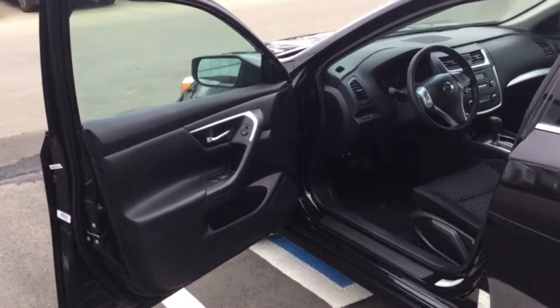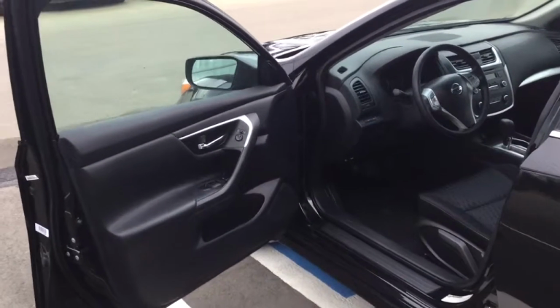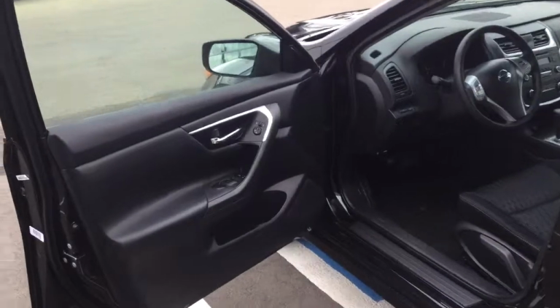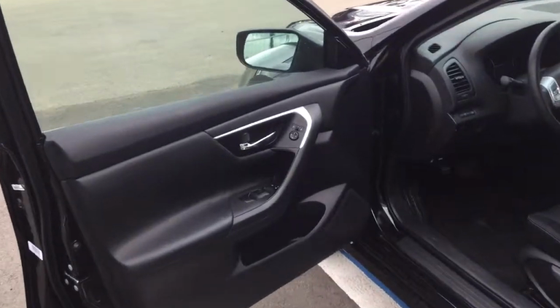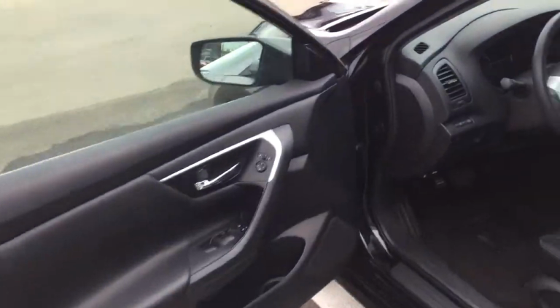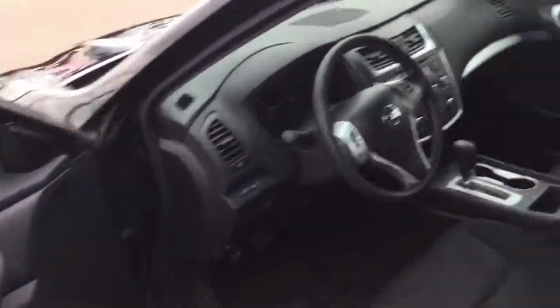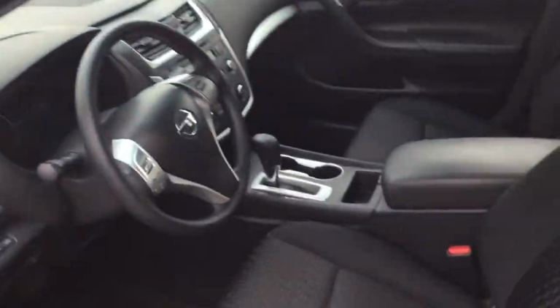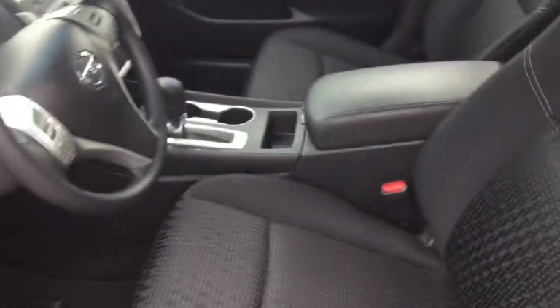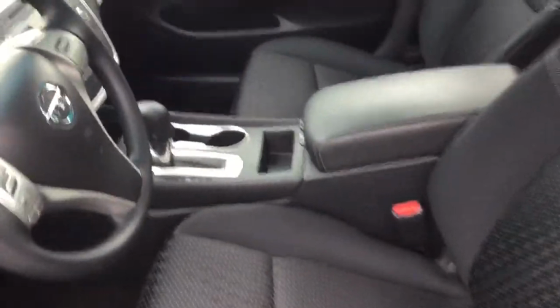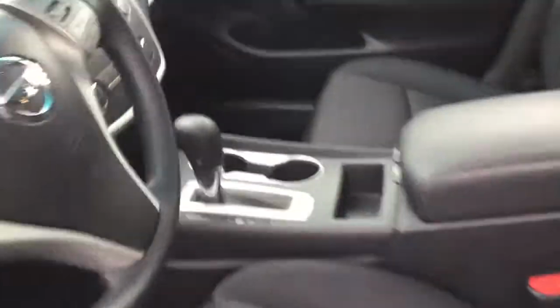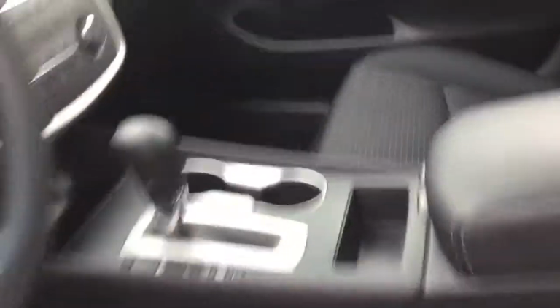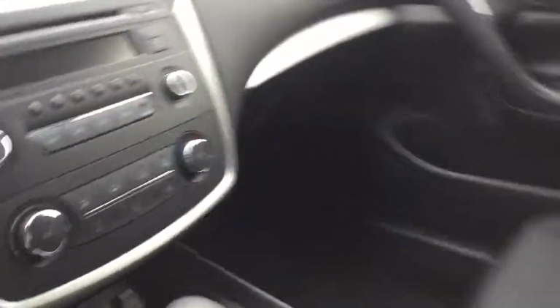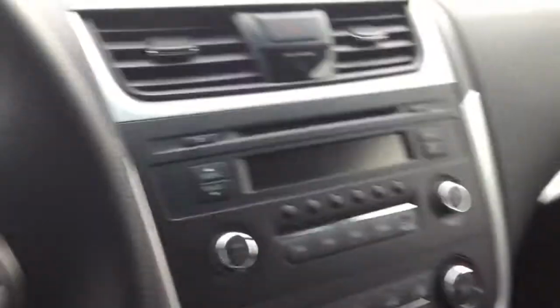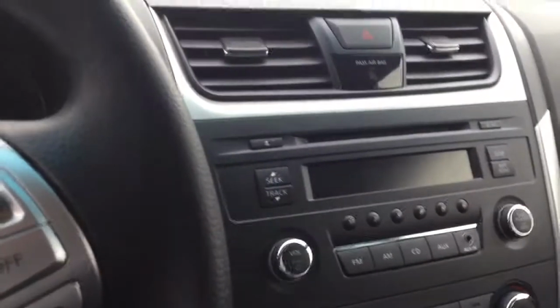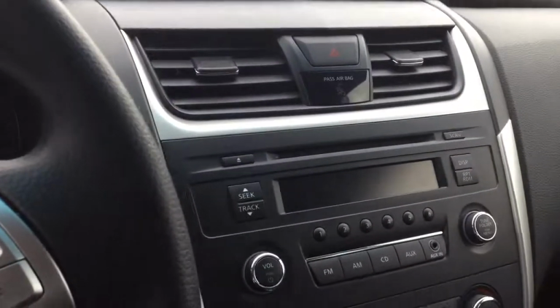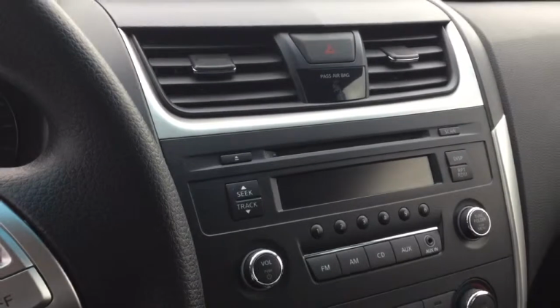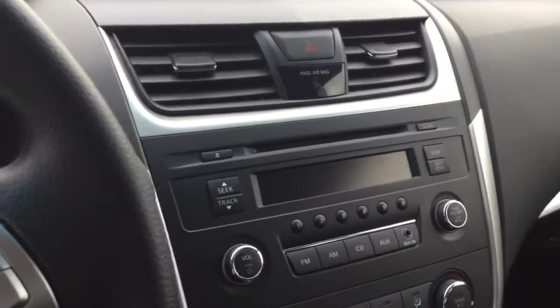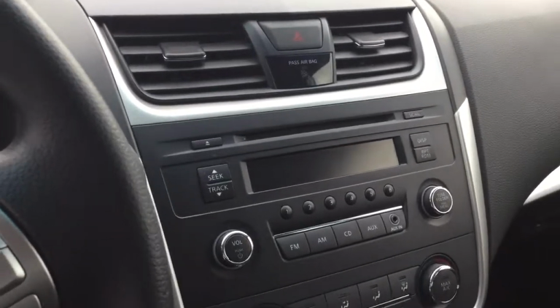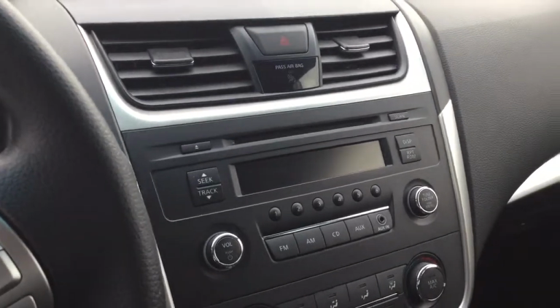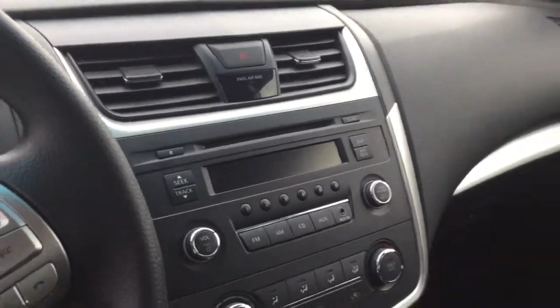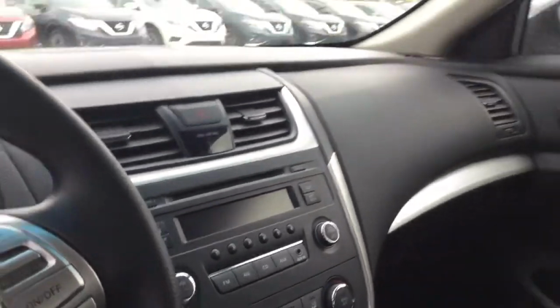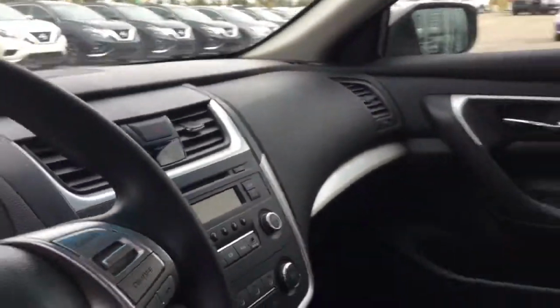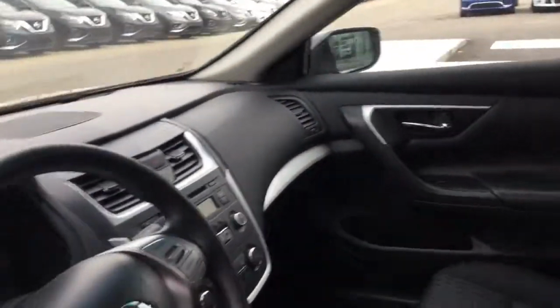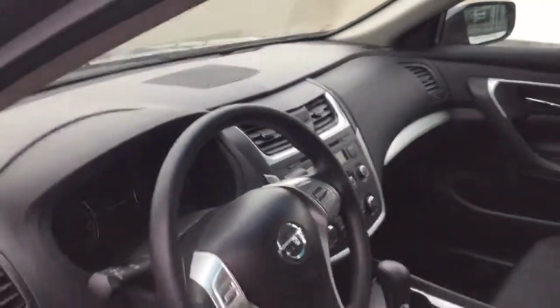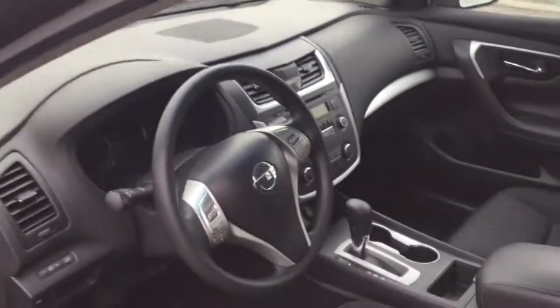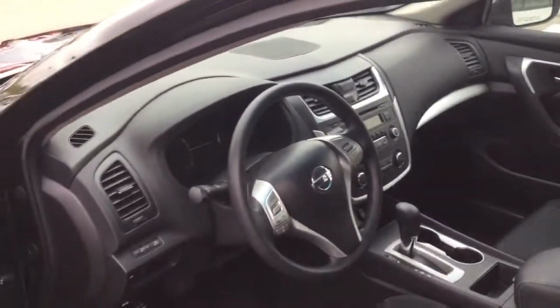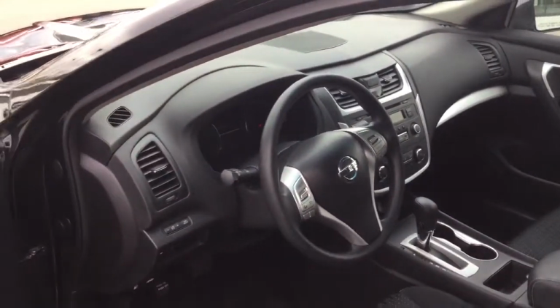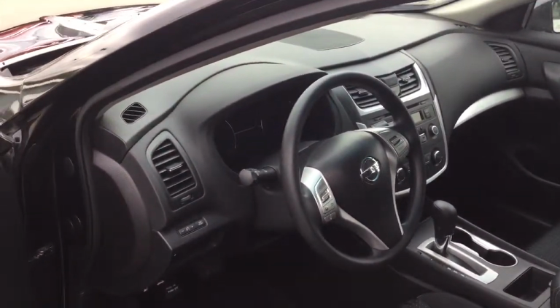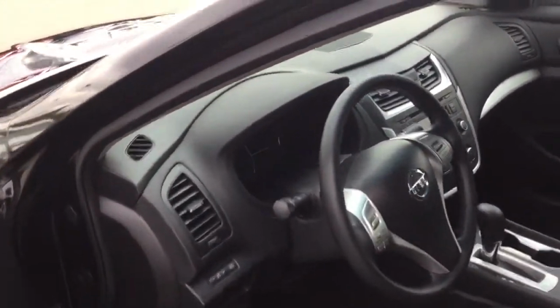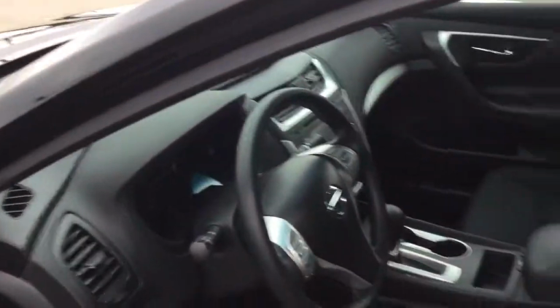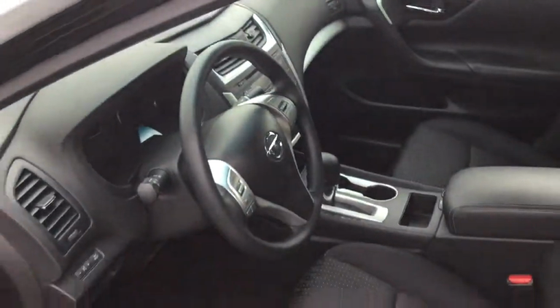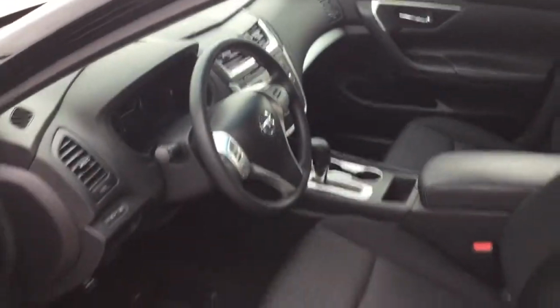As we come to the front of the vehicle, notice the gorgeous dark interior with chrome trim, AM FM radio, auxiliary capabilities, Bluetooth hands-free, cruise control, as well as push button start ignition.